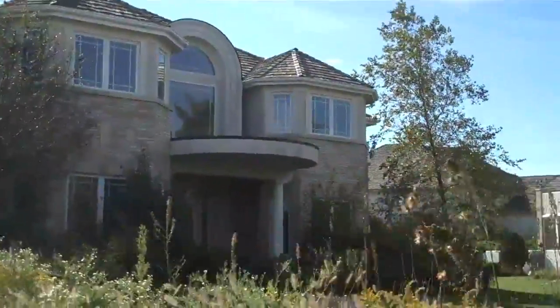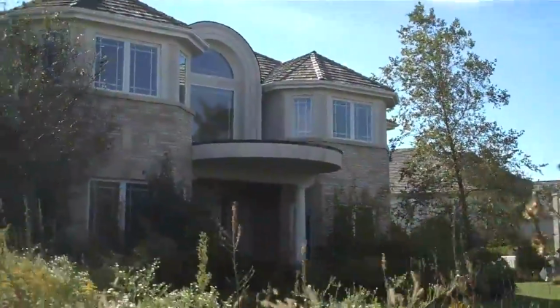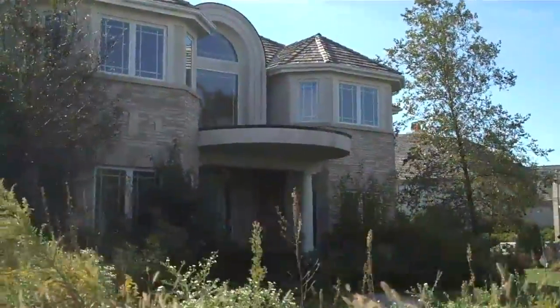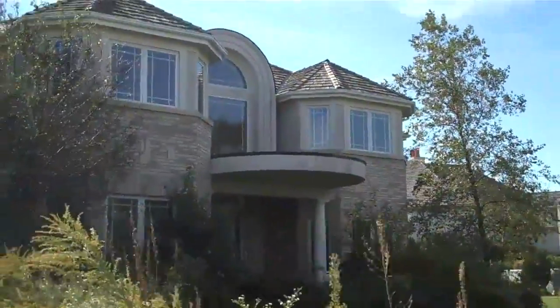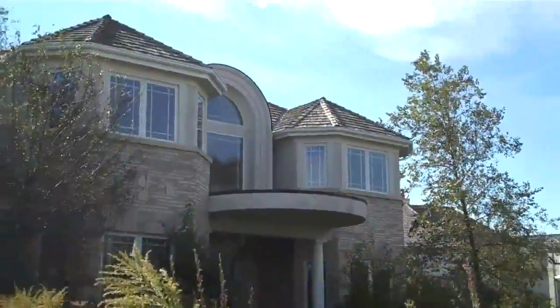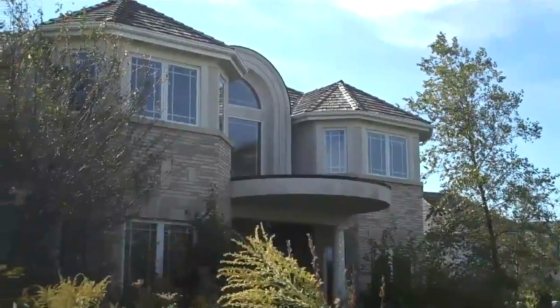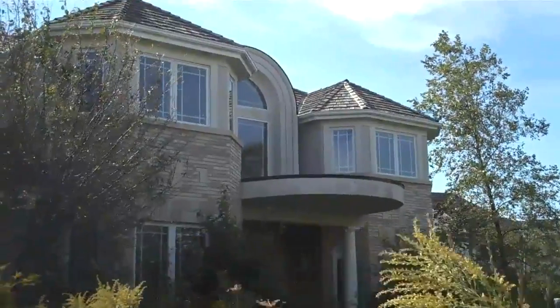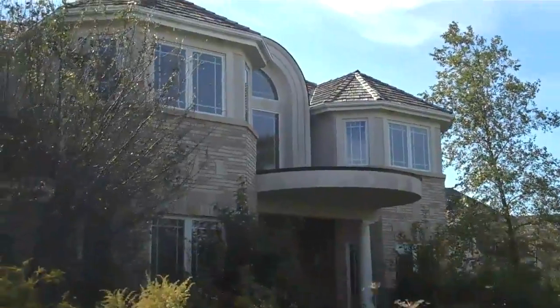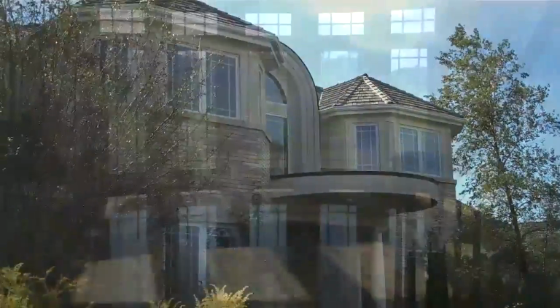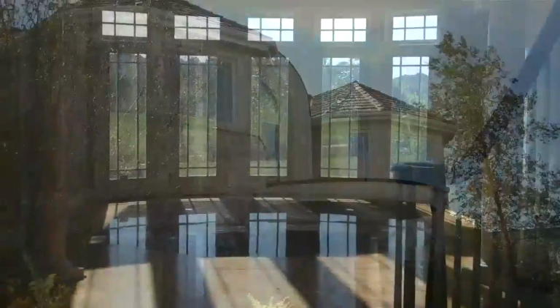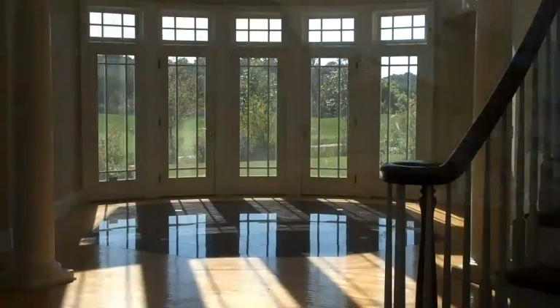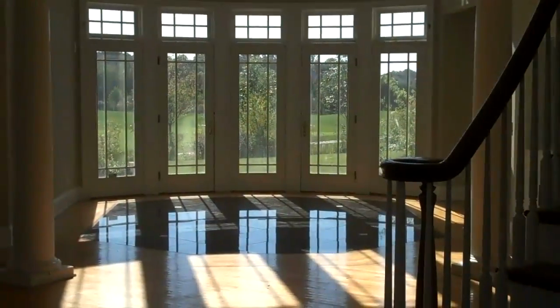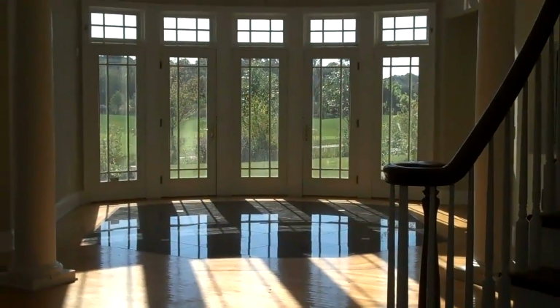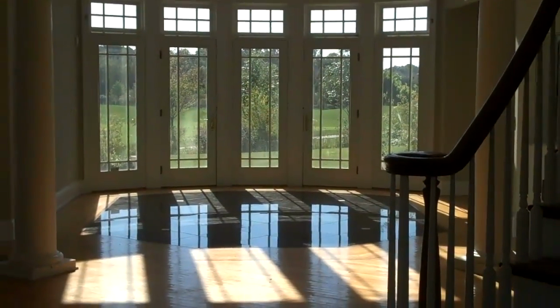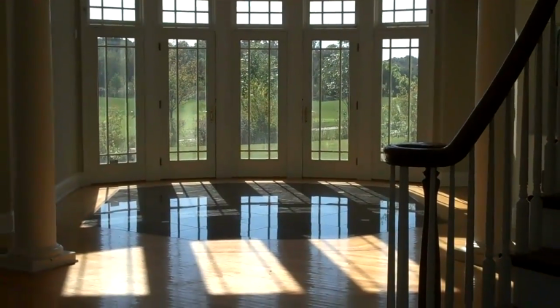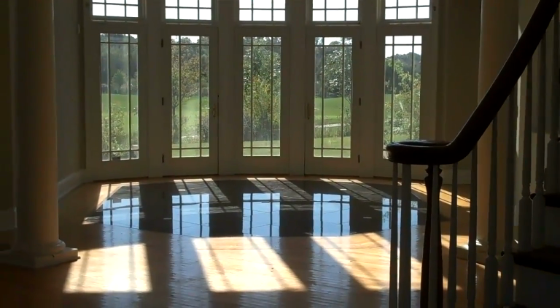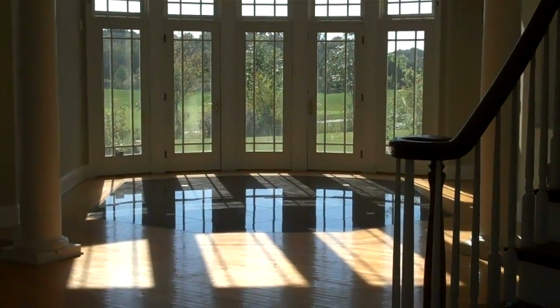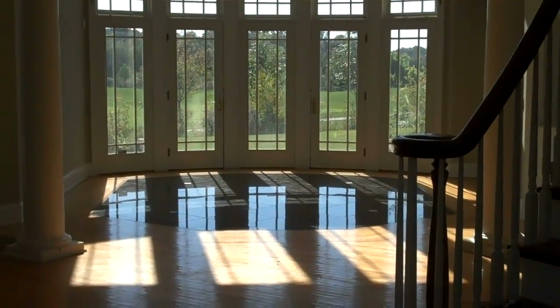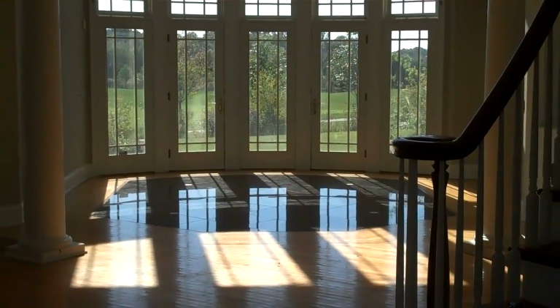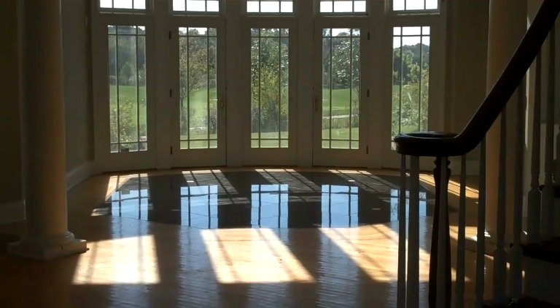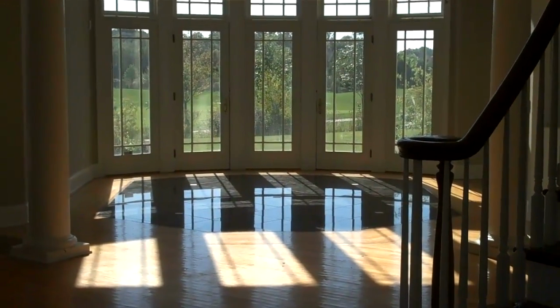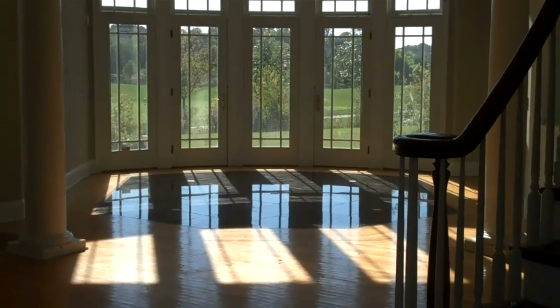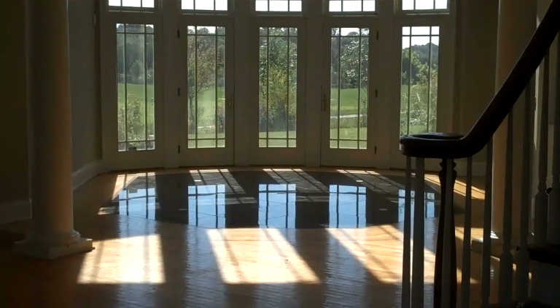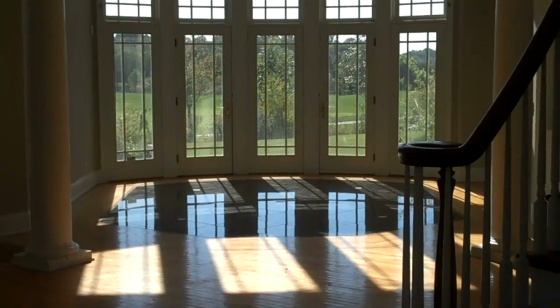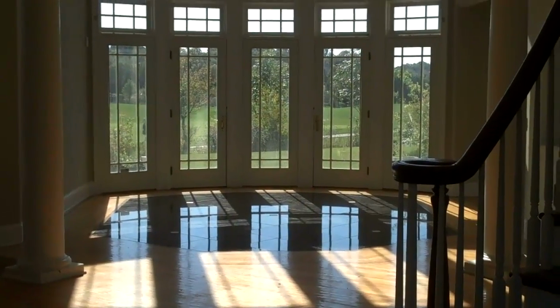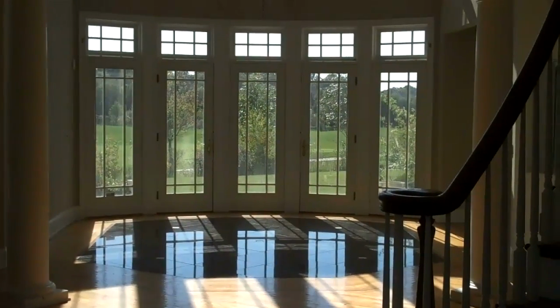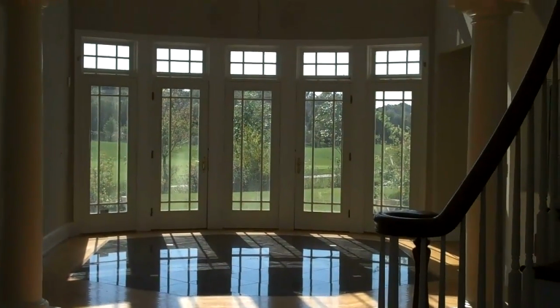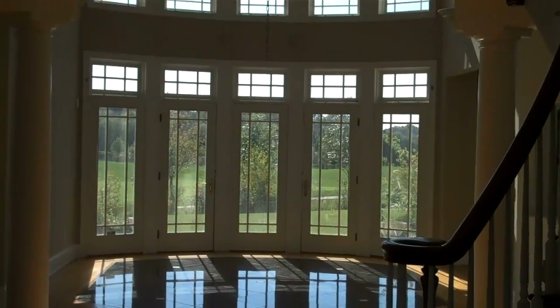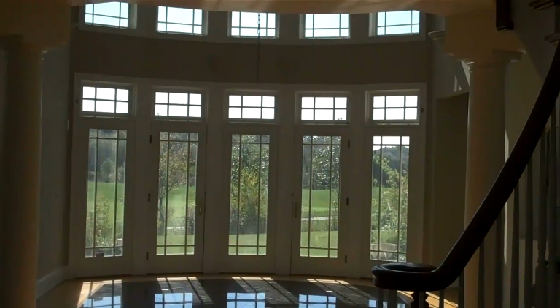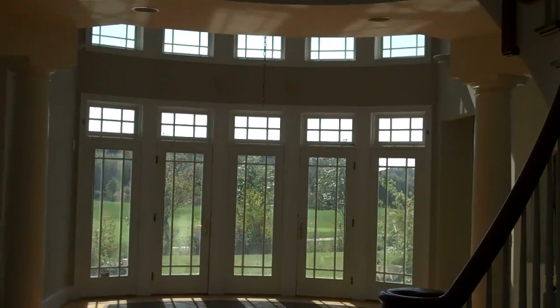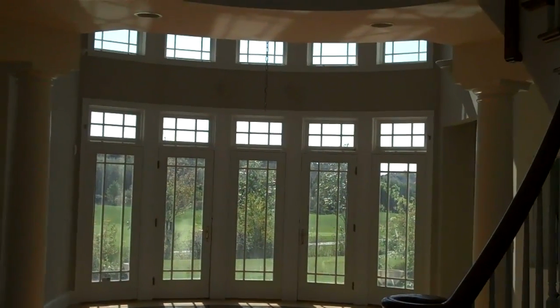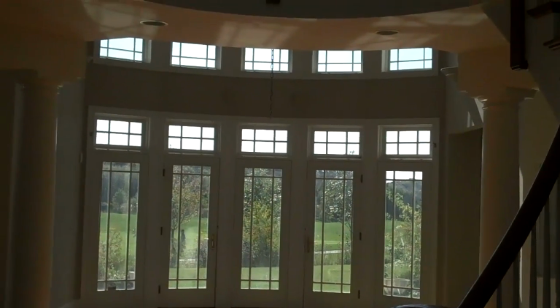Placed at $500,000, short sale. We'll take a look inside. We are walking in the front entrance — this is a very, very magnificent entryway.